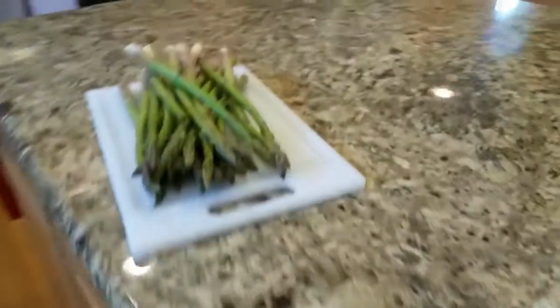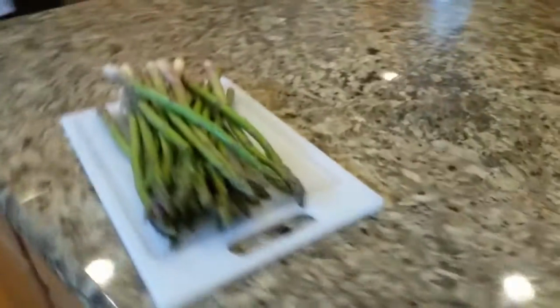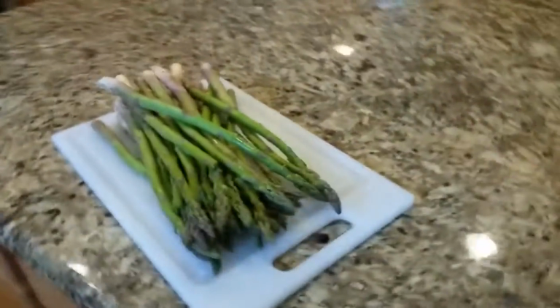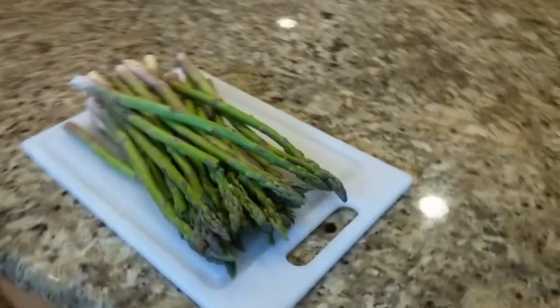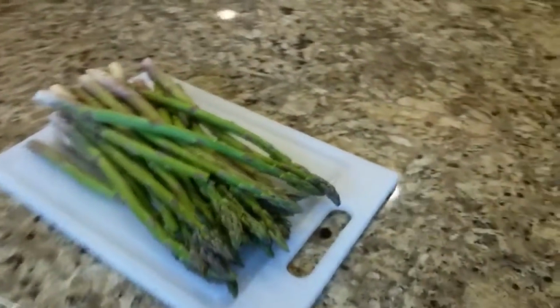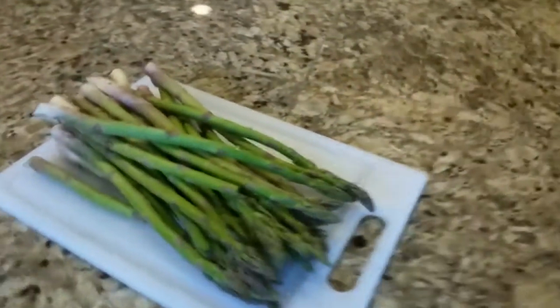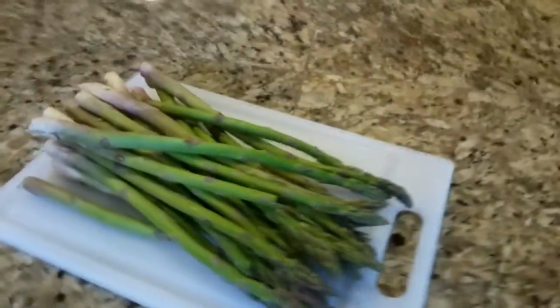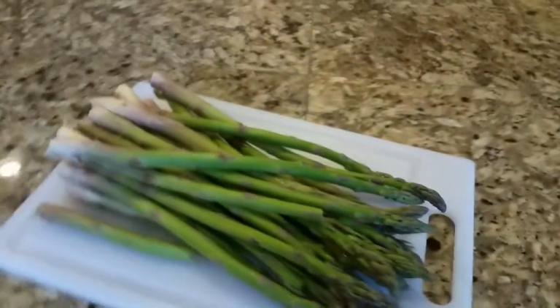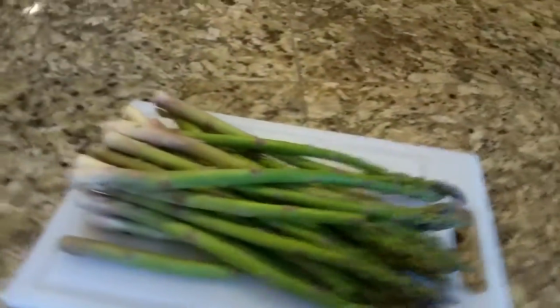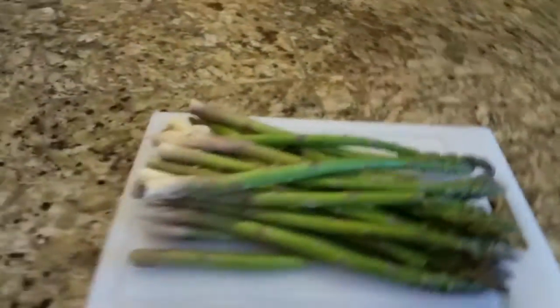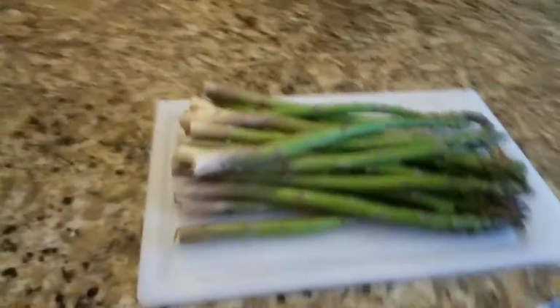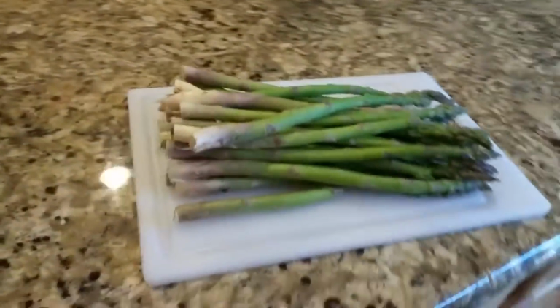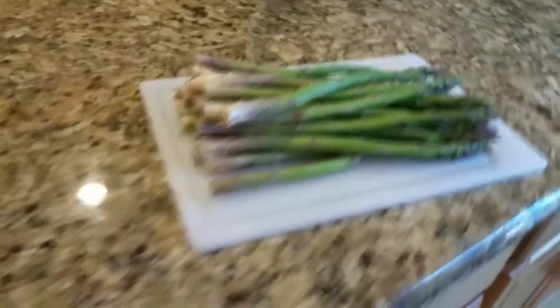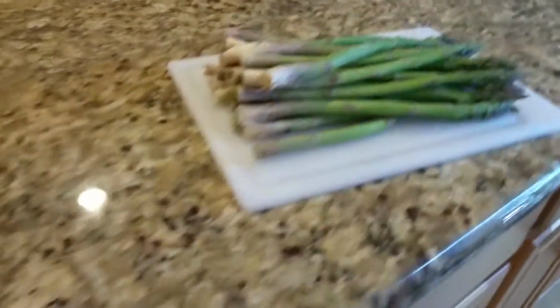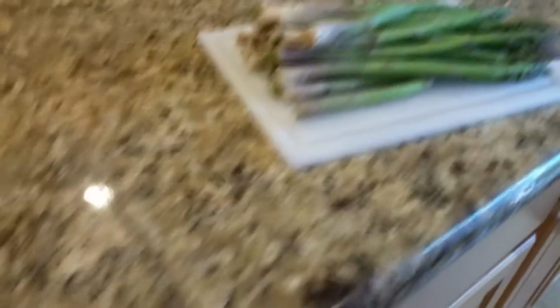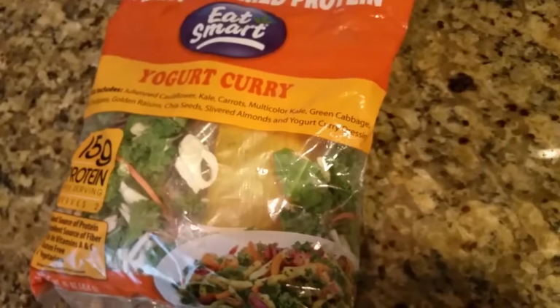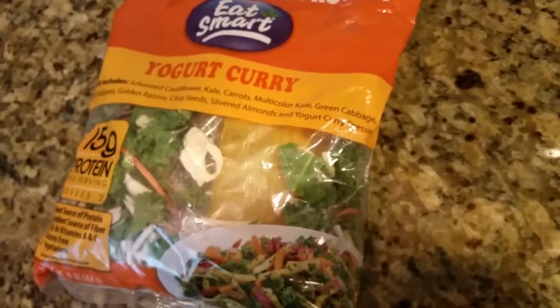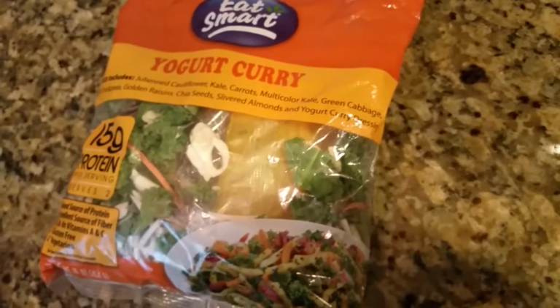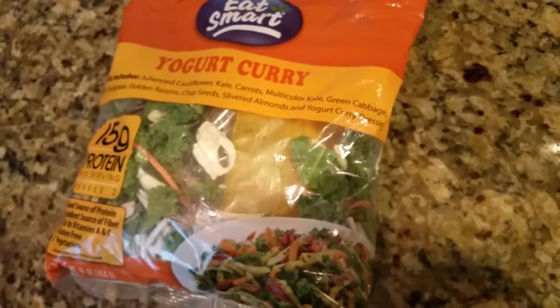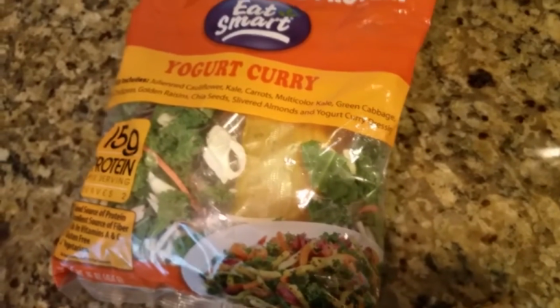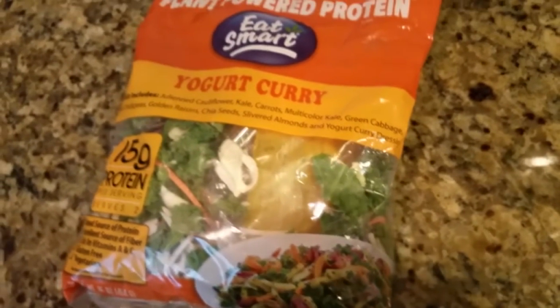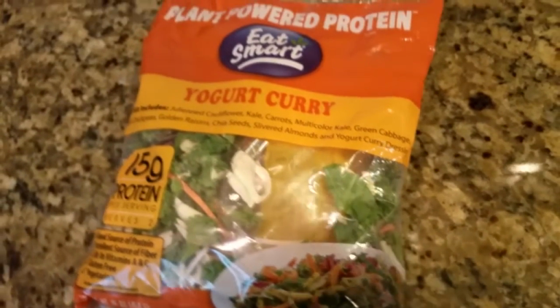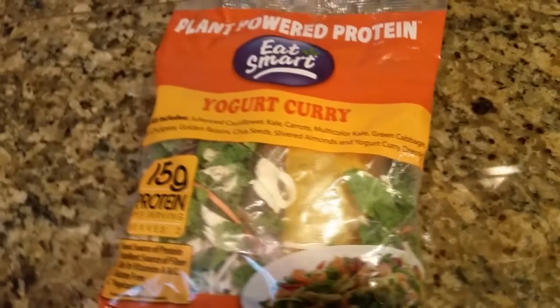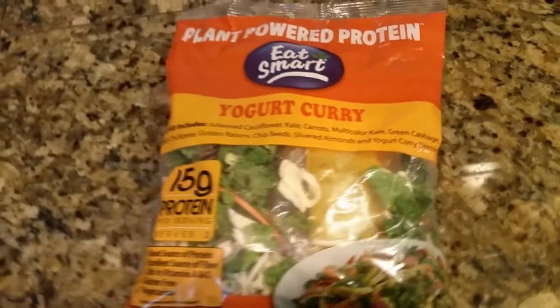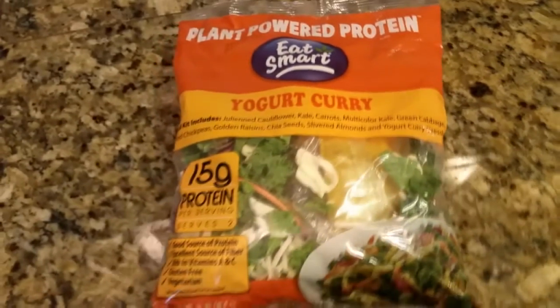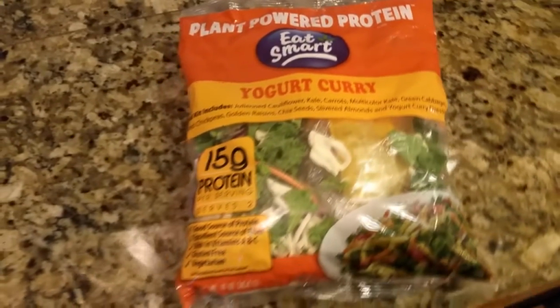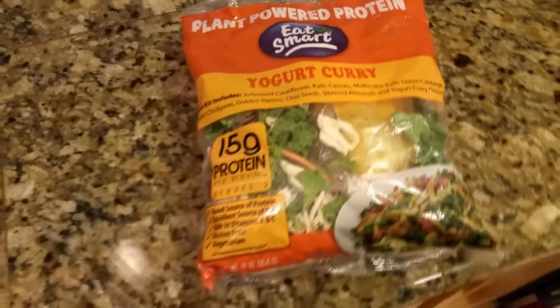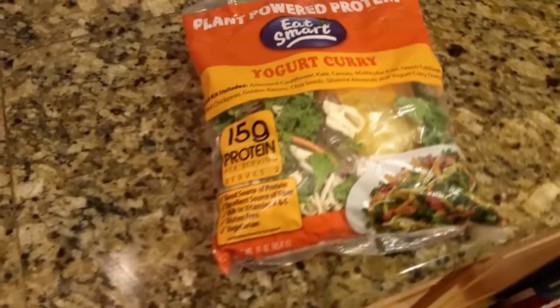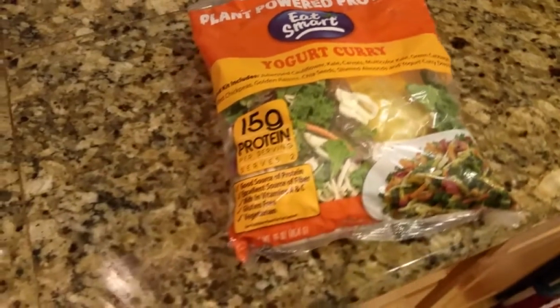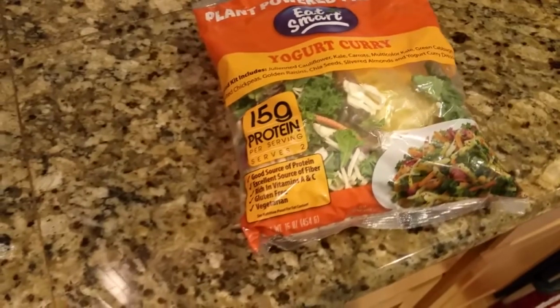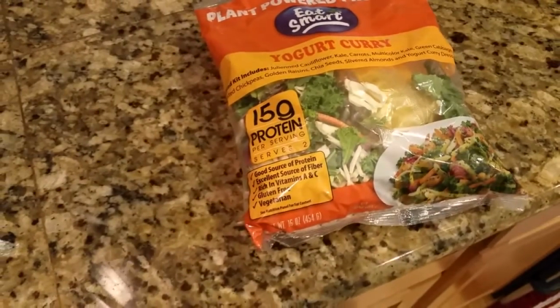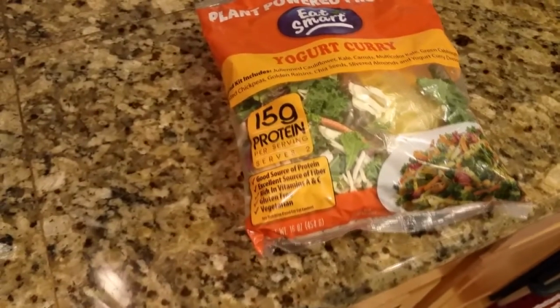Also tonight we have asparagus and a great plant-powered protein — a yogurt curry salad.